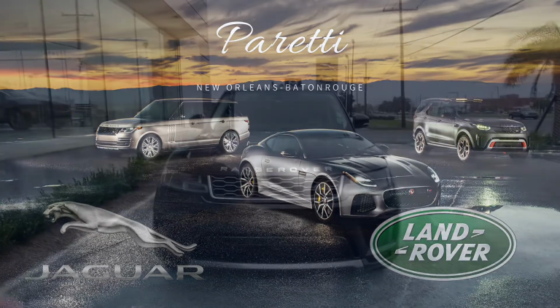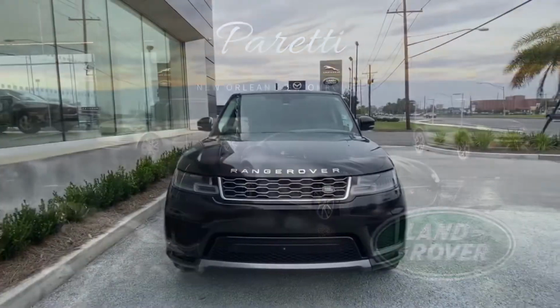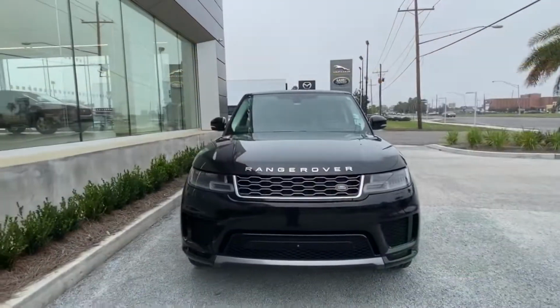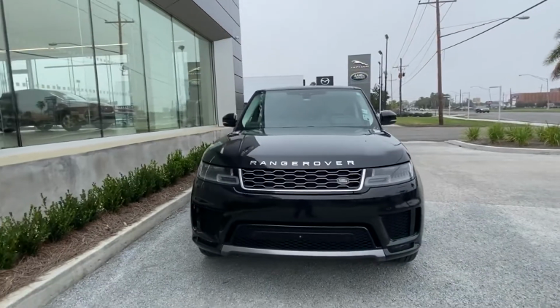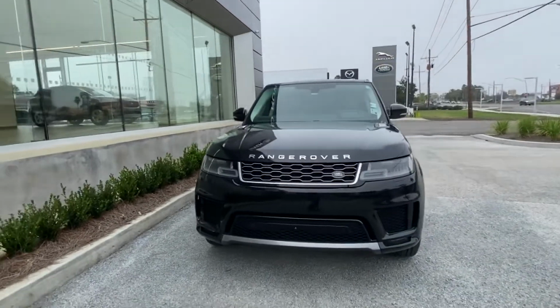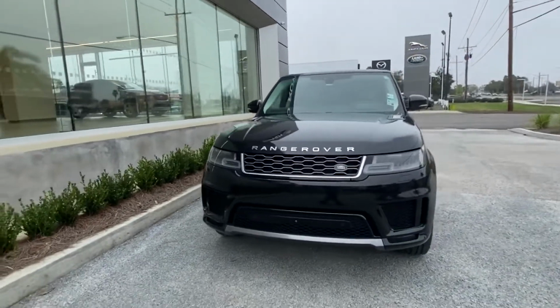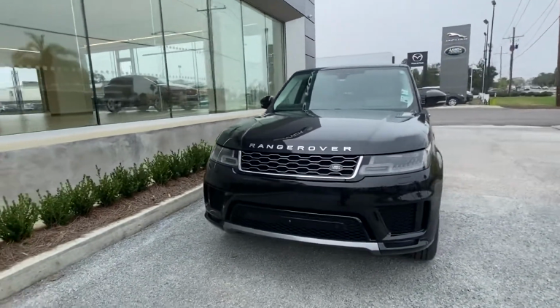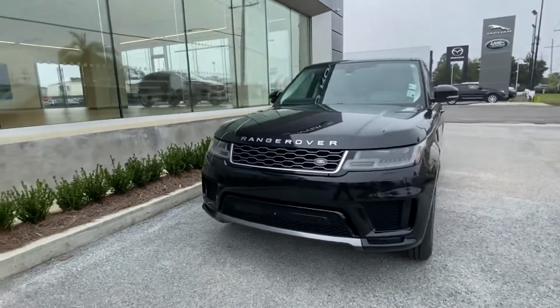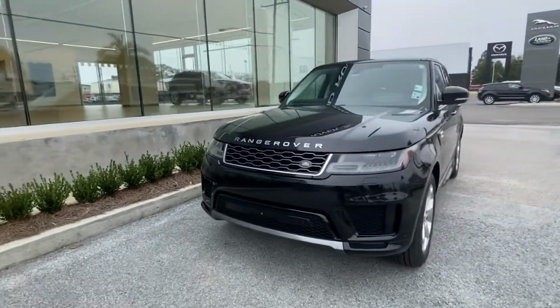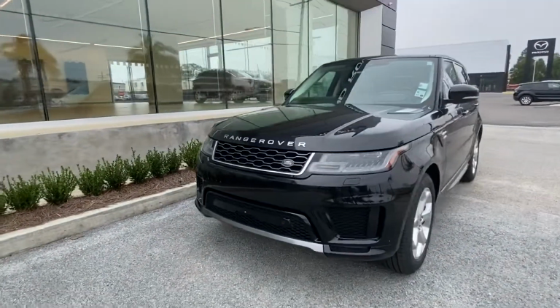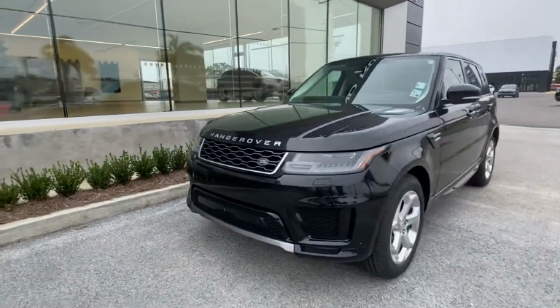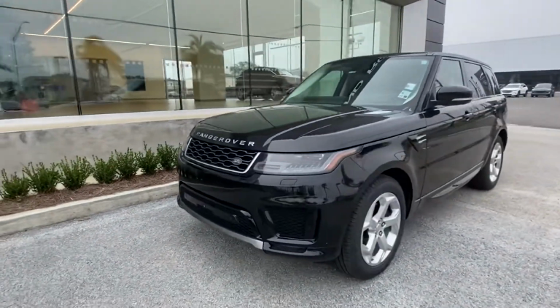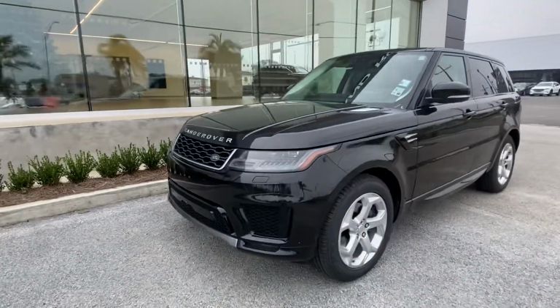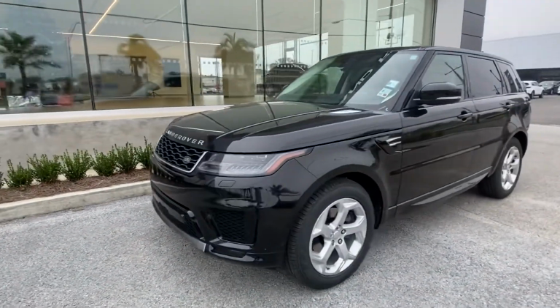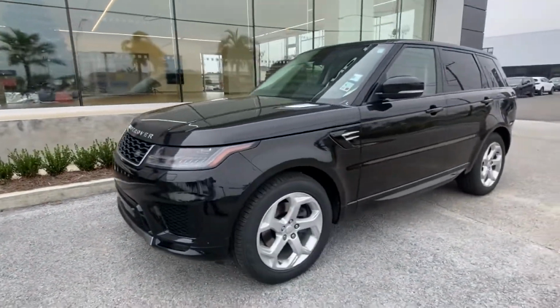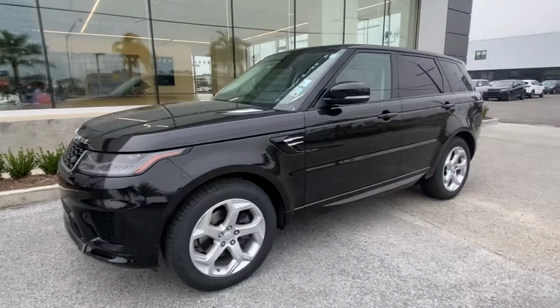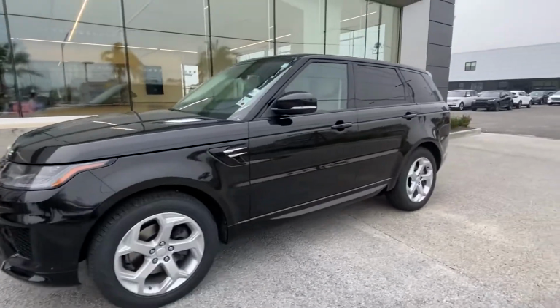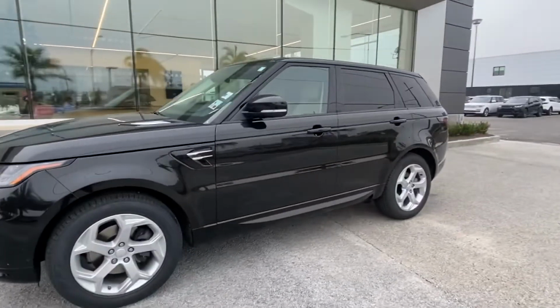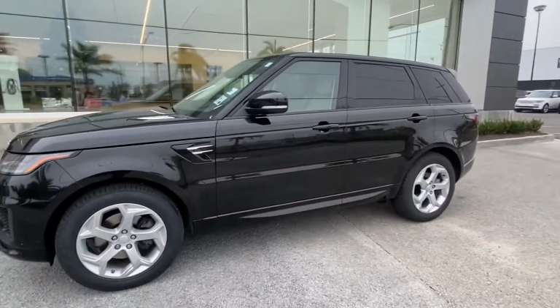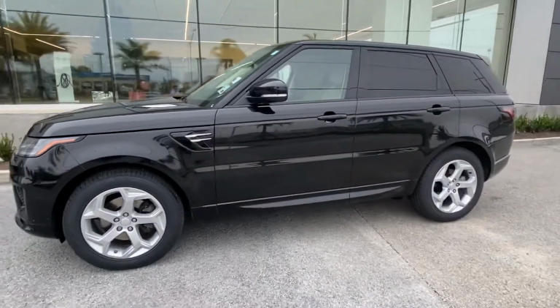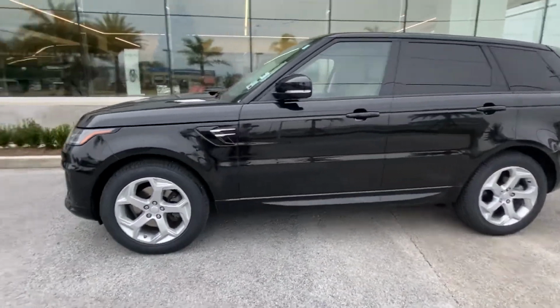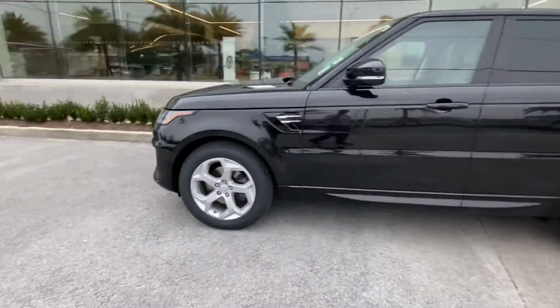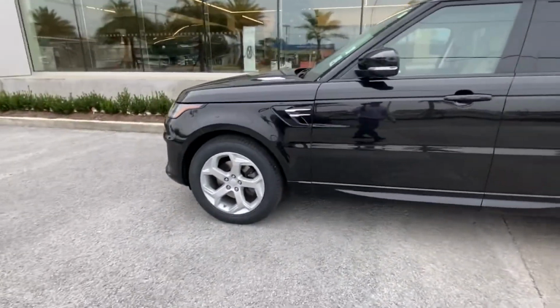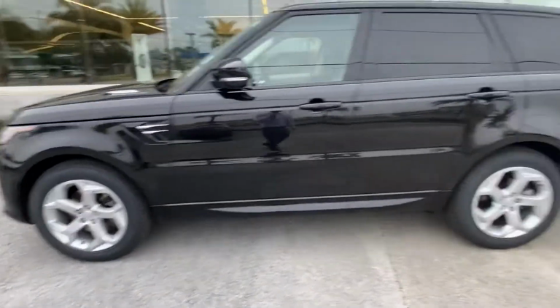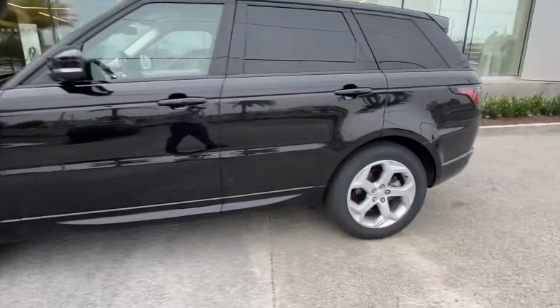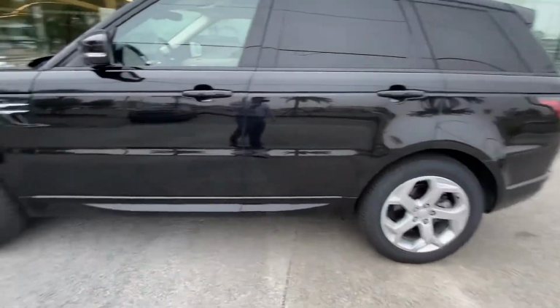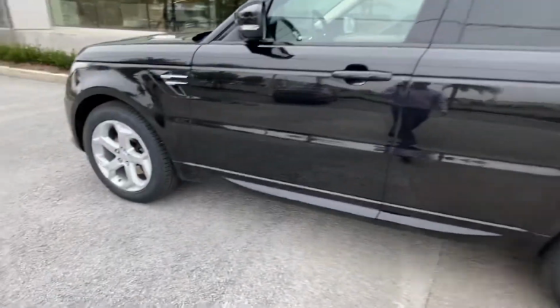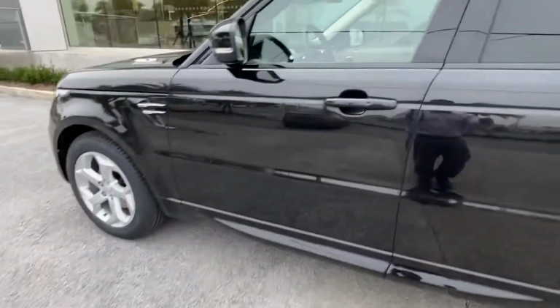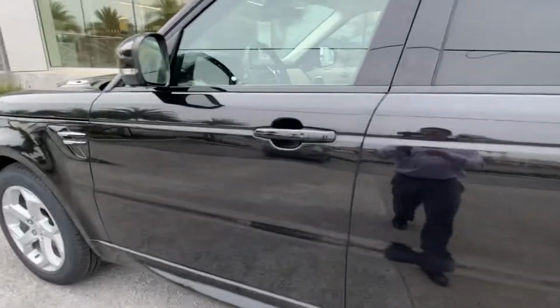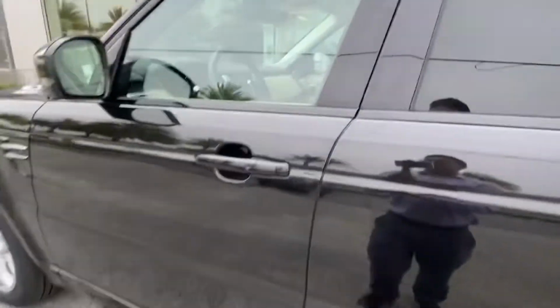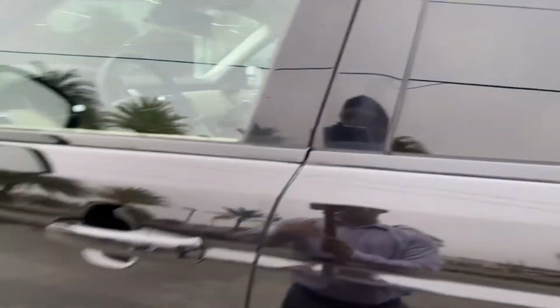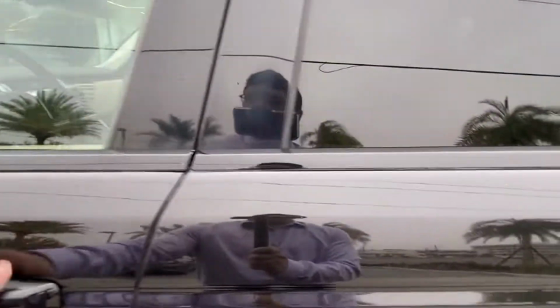Thank you for choosing Pretty Jaguar Land Rover for your next vehicle purchase. Today we have our certified pre-owned 2018 Range Rover Sport HSE Diesel with a beautiful black exterior. If you follow me to the interior of the vehicle,